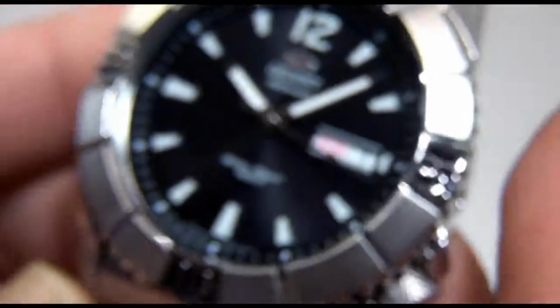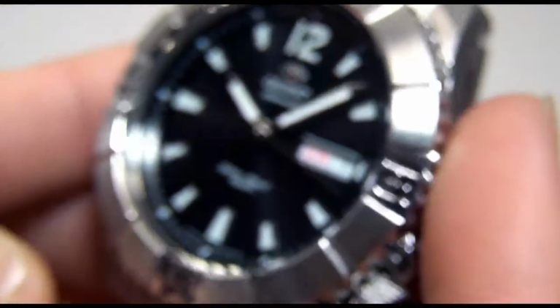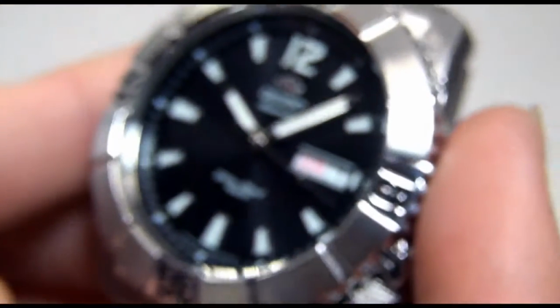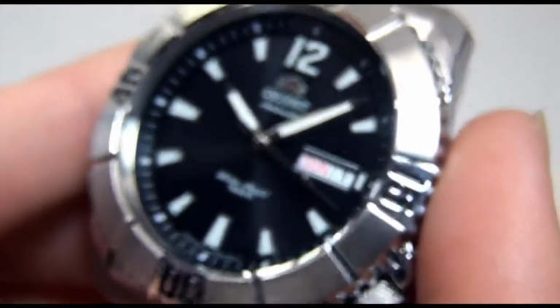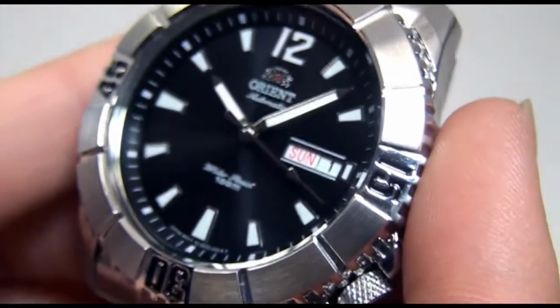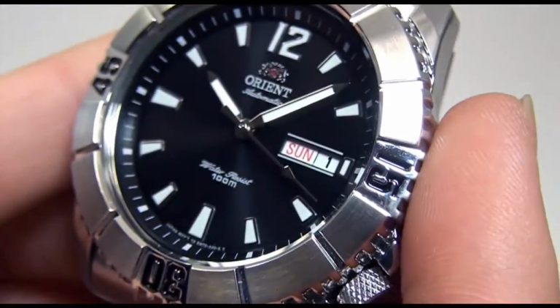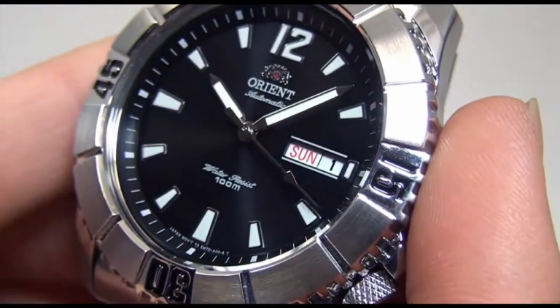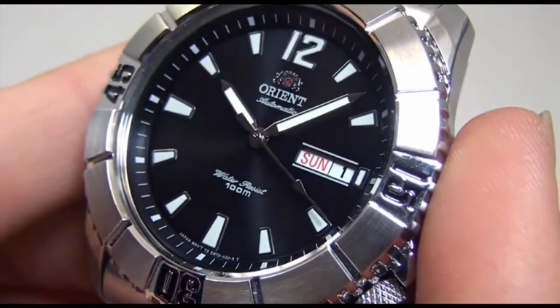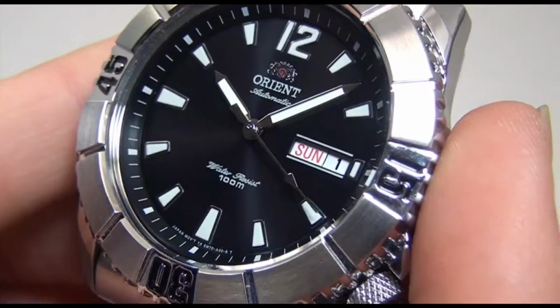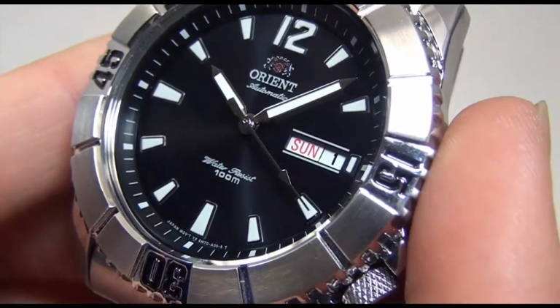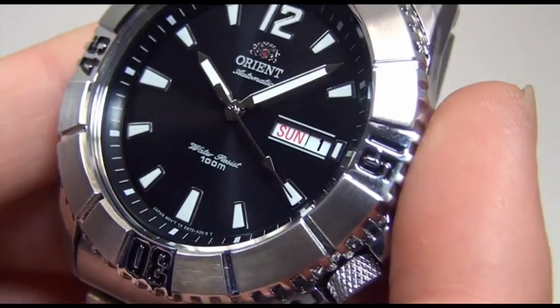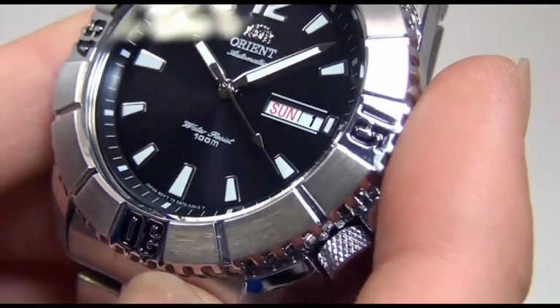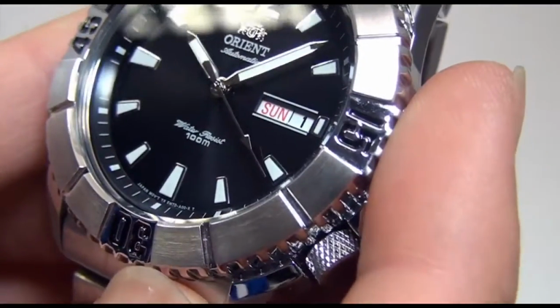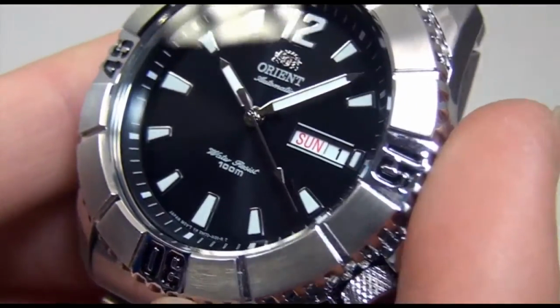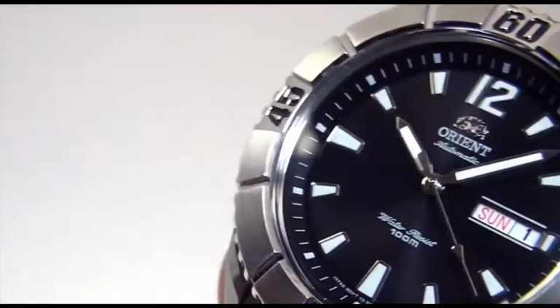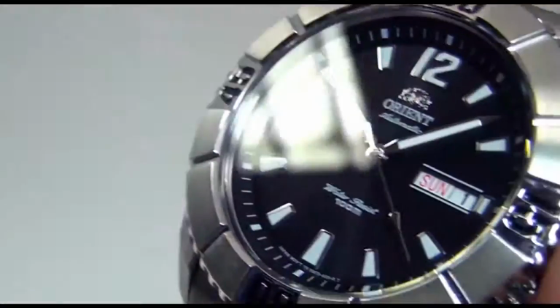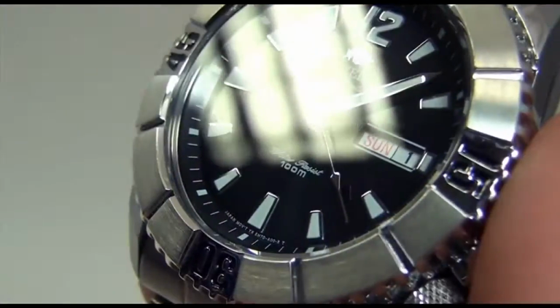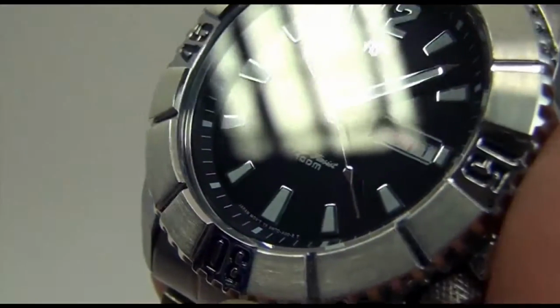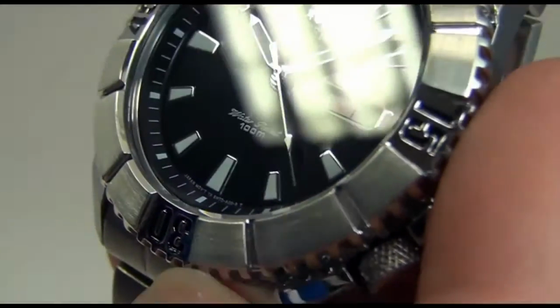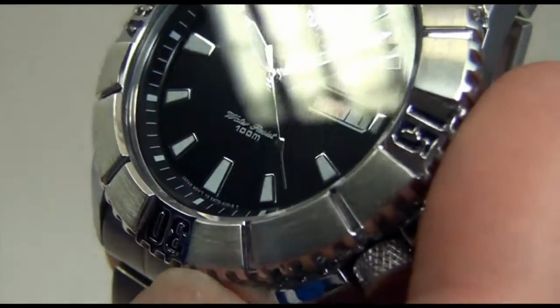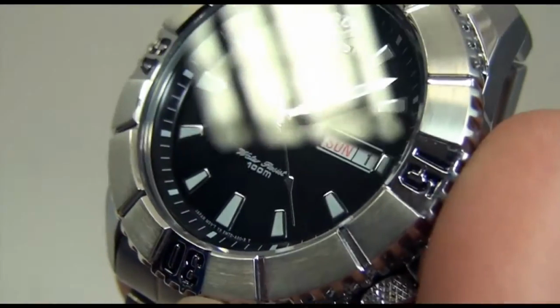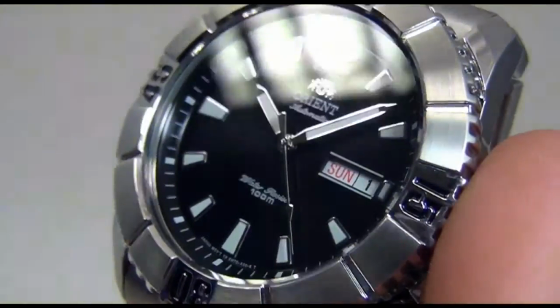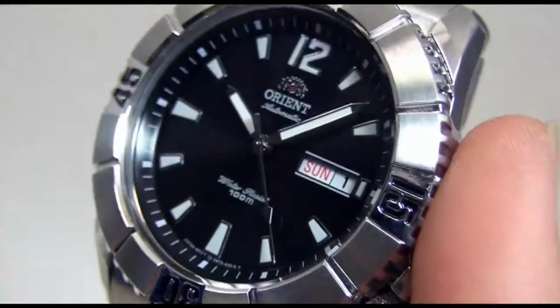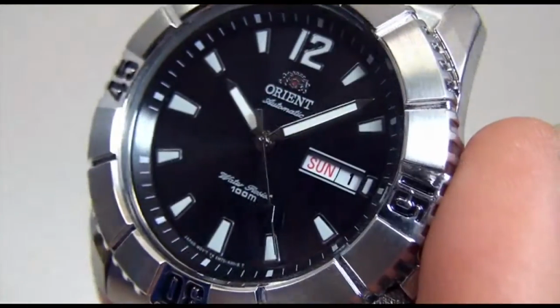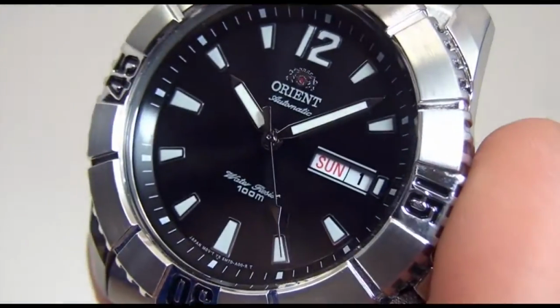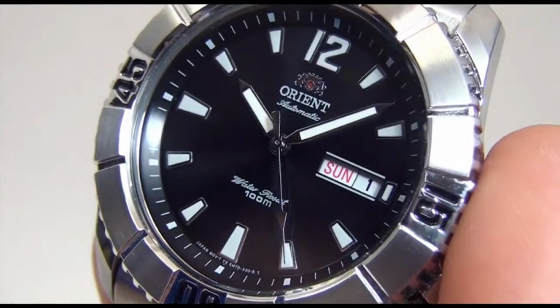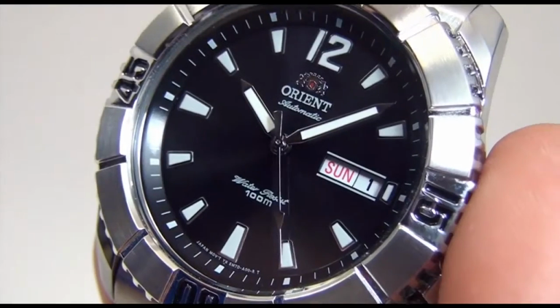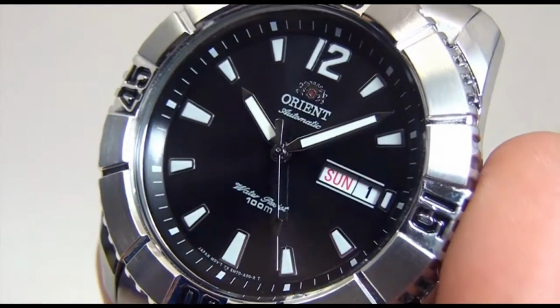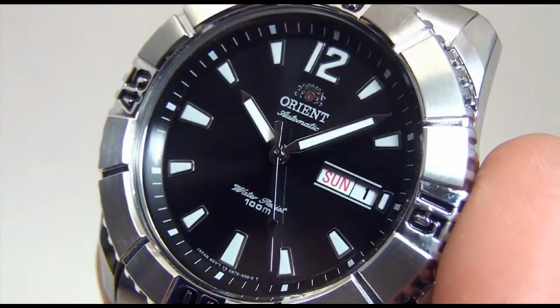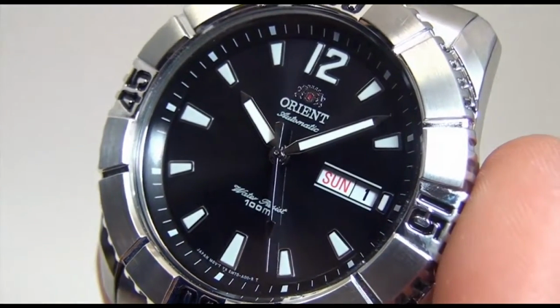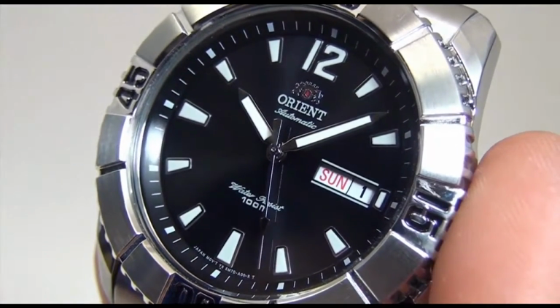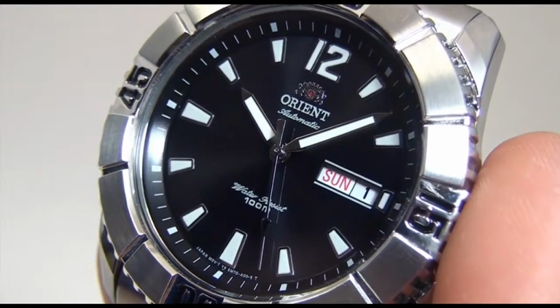Alright folks, this is Mark at OrientWatchUSA.com with the FEM7D-003B. Hope to see you wearing it soon.